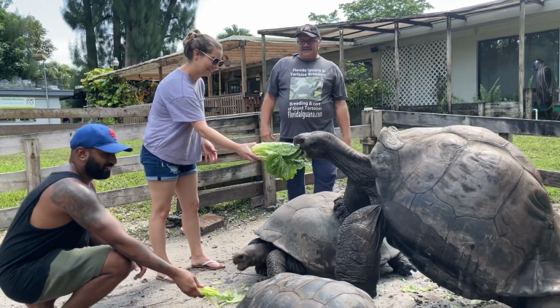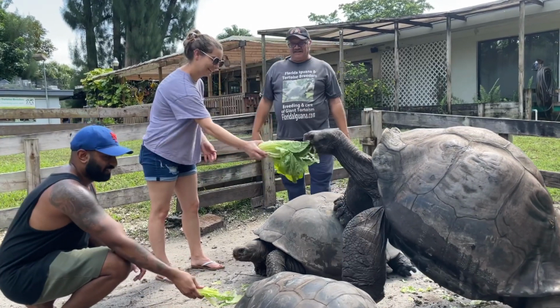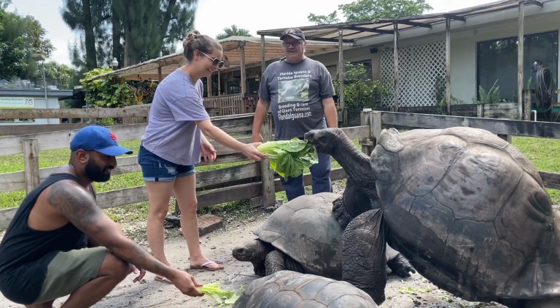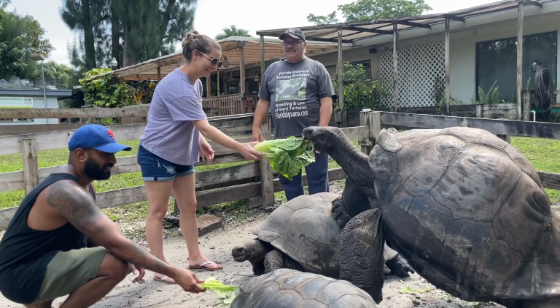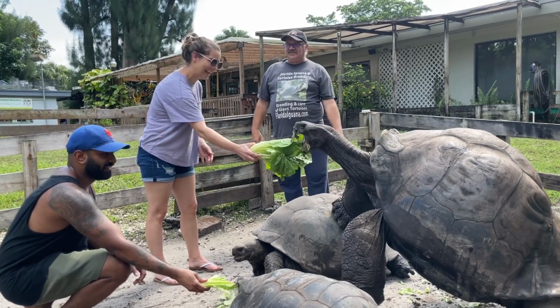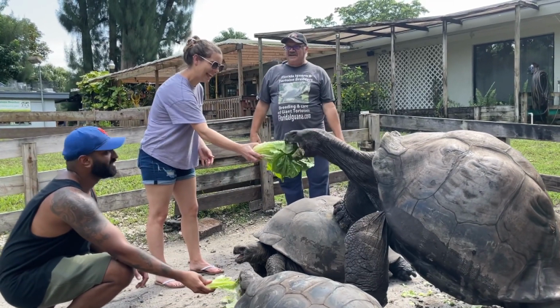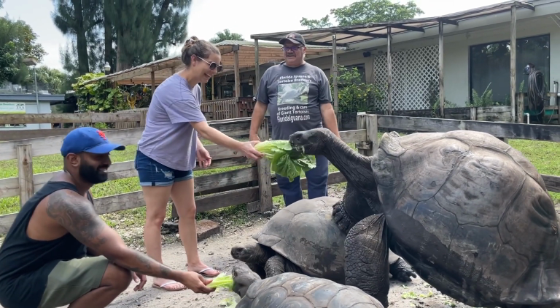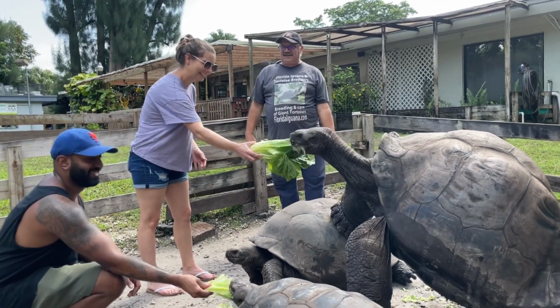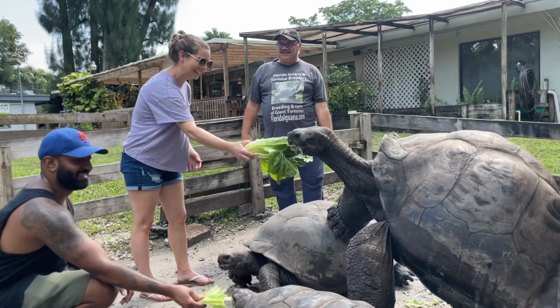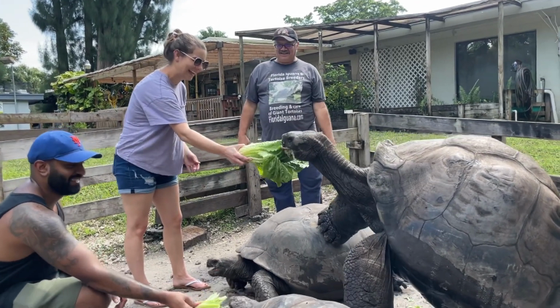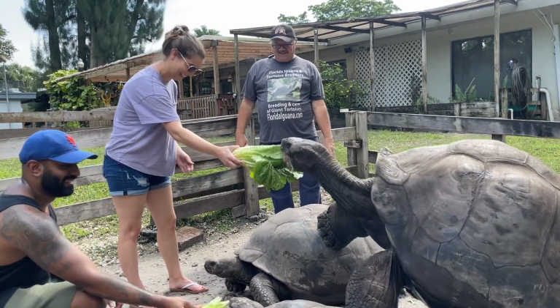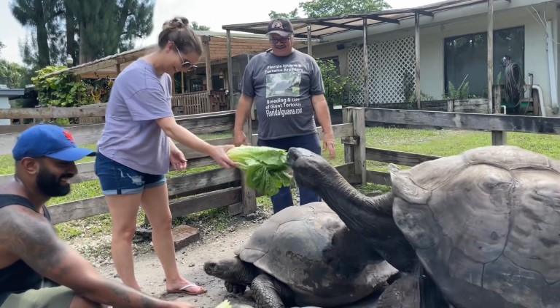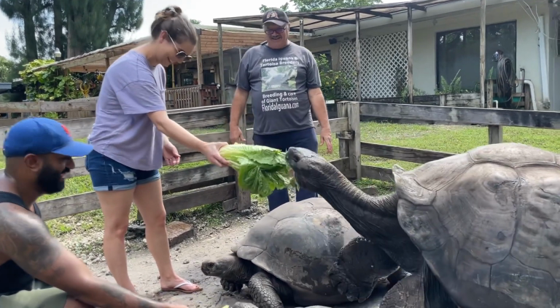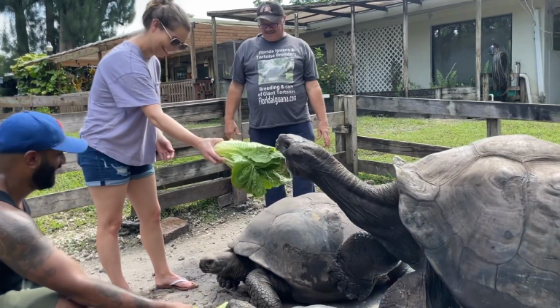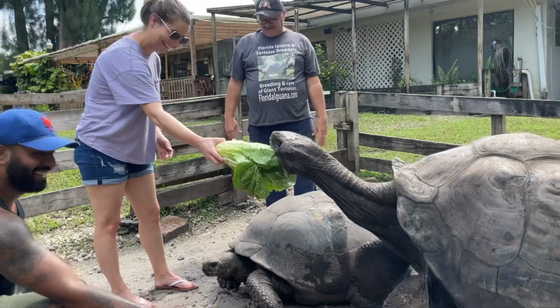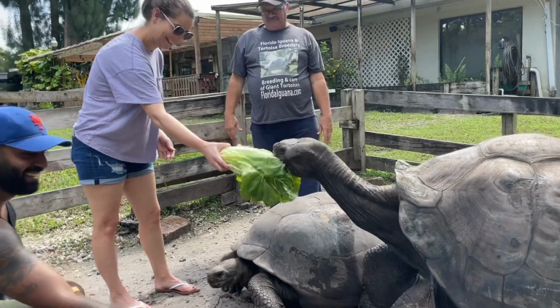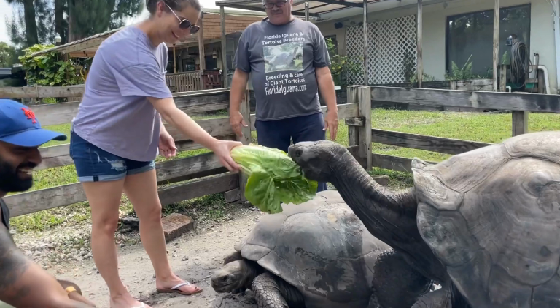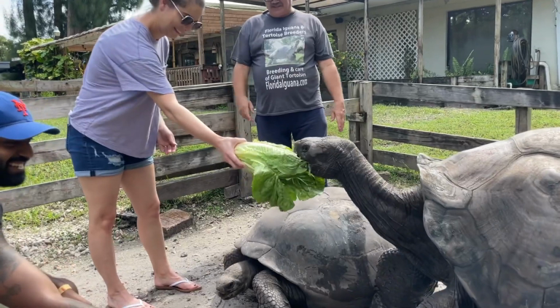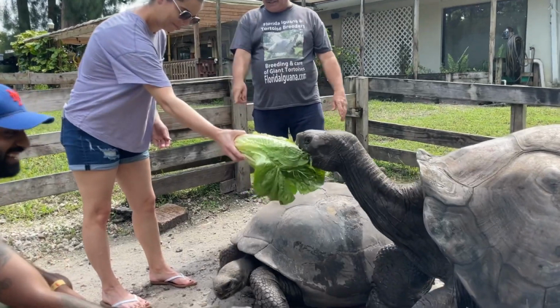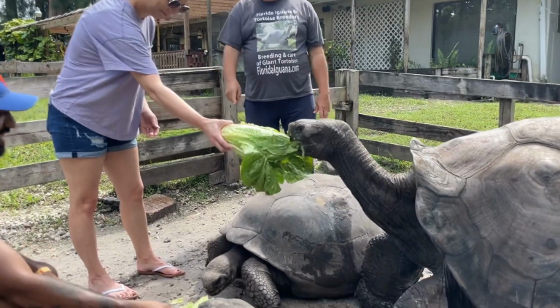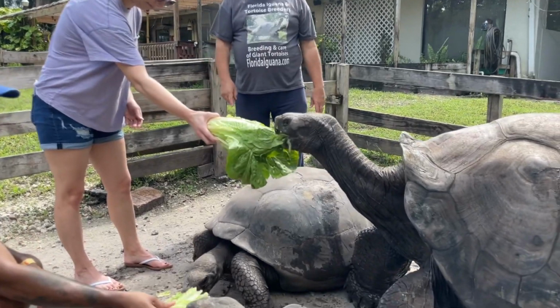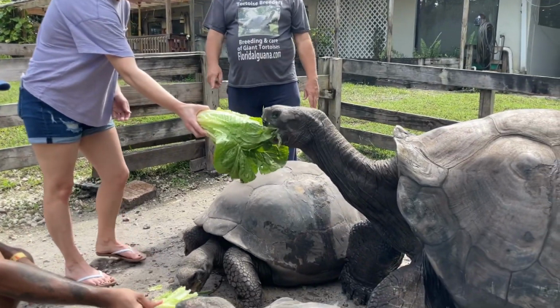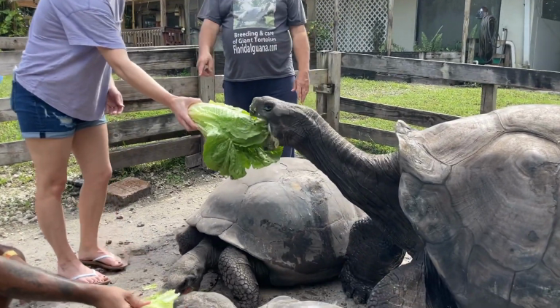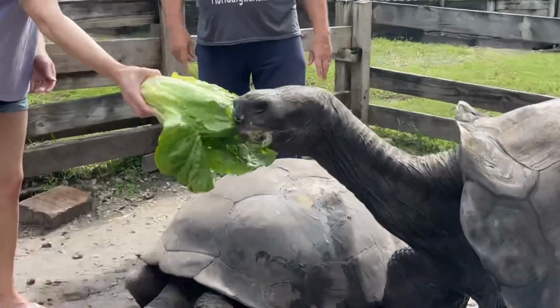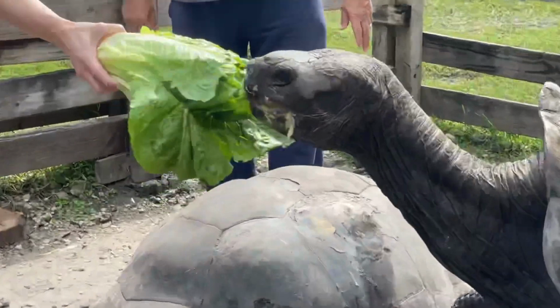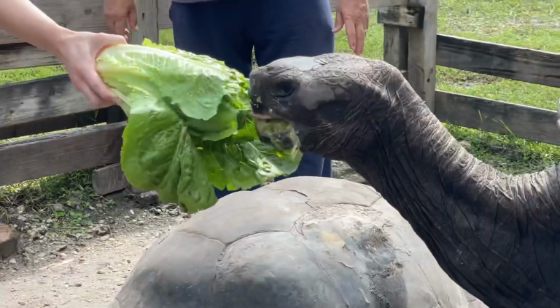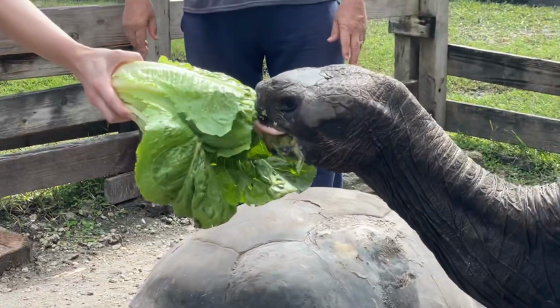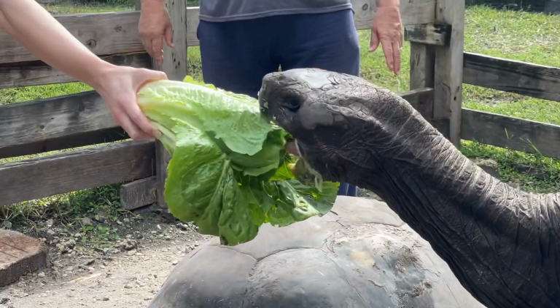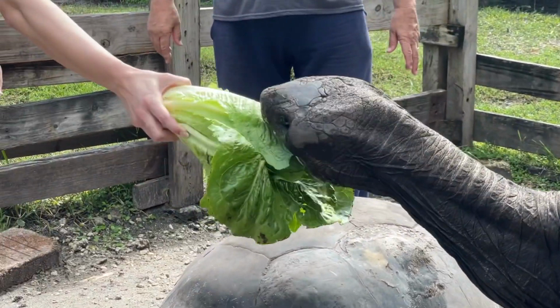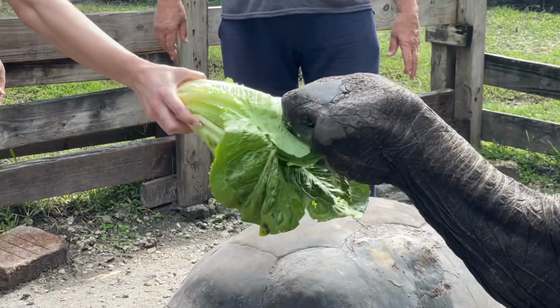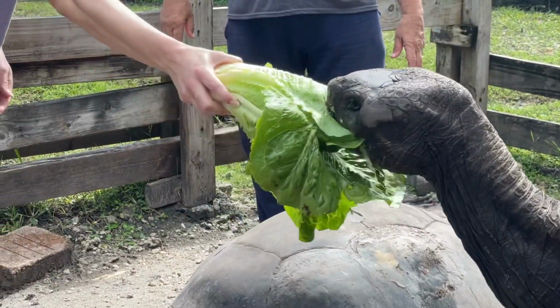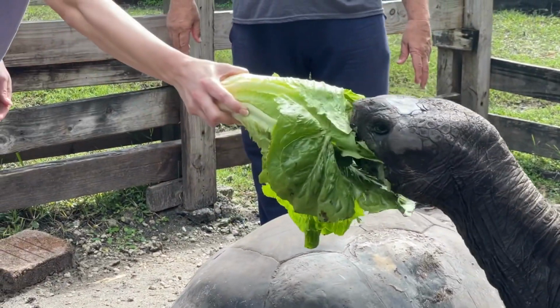Look at that, that big mouth is intimidating, right? Watch out, they don't eat your toes either. They like painted toenails. That's one of their favorites.